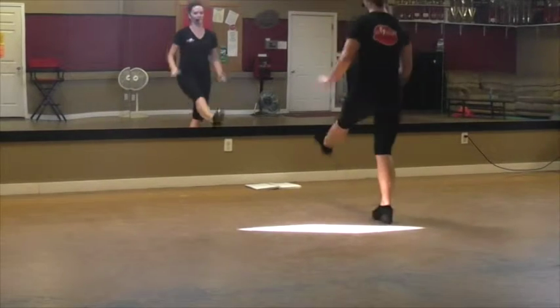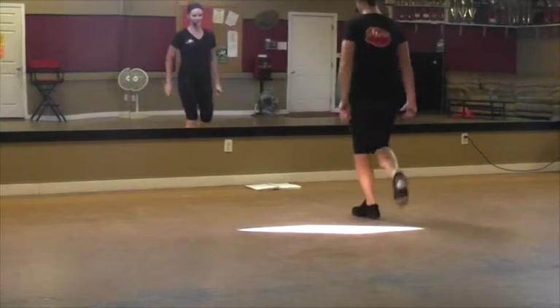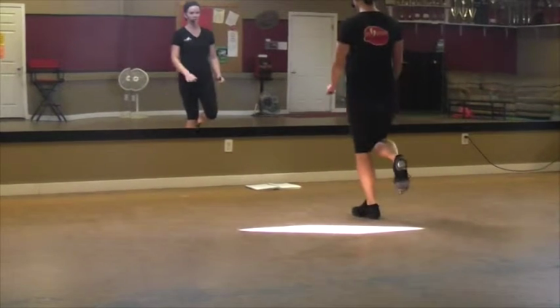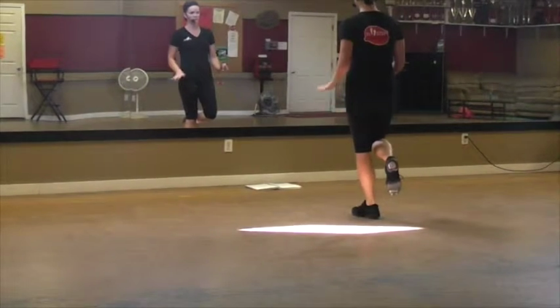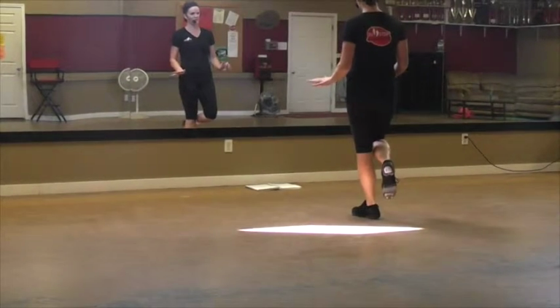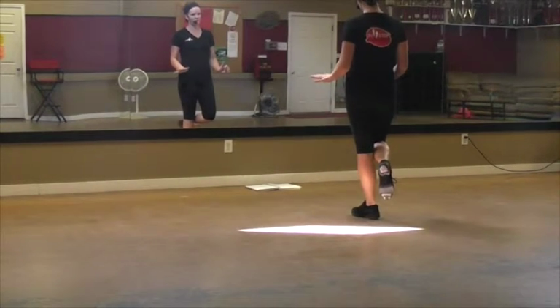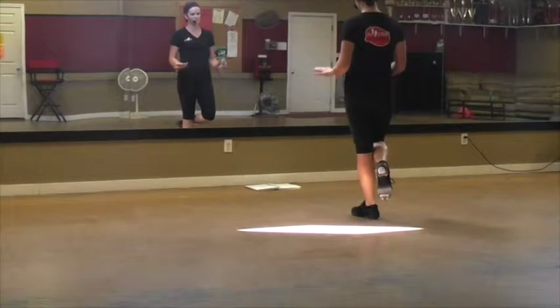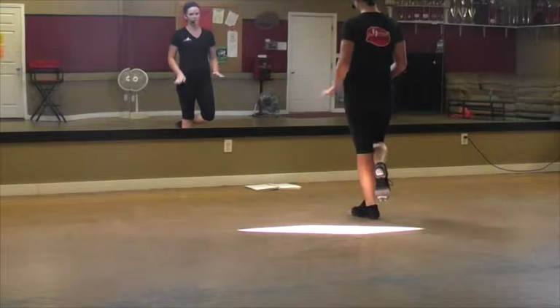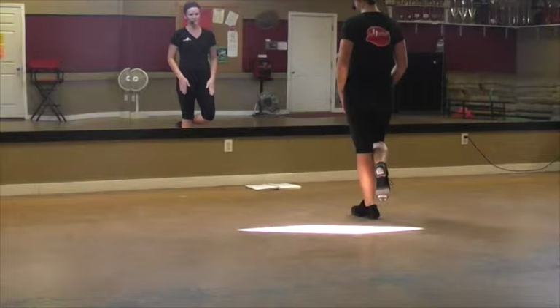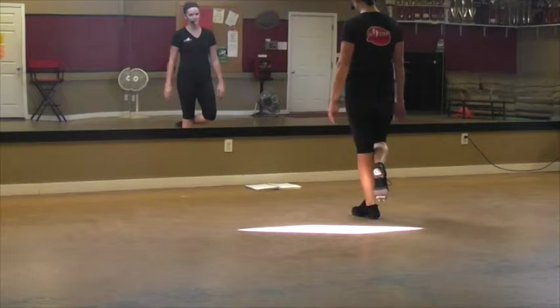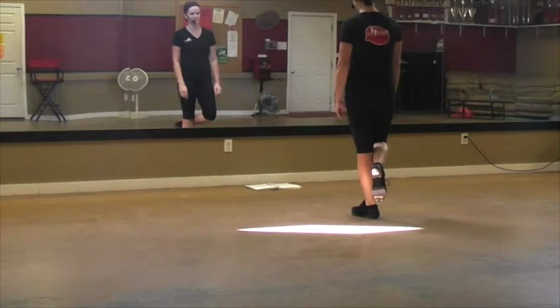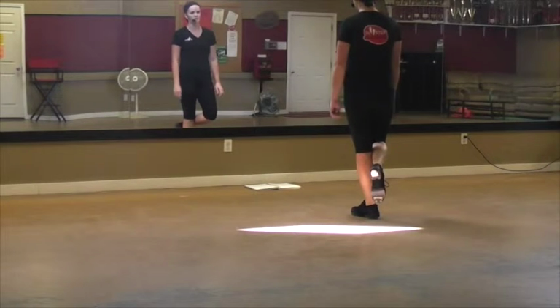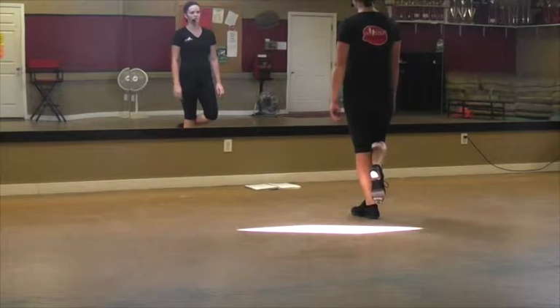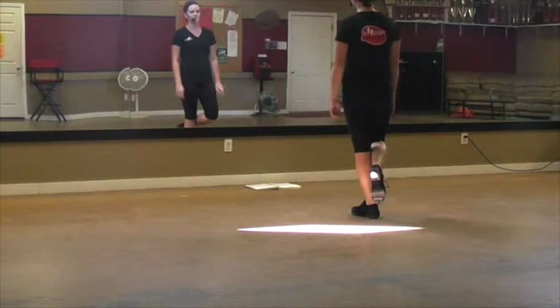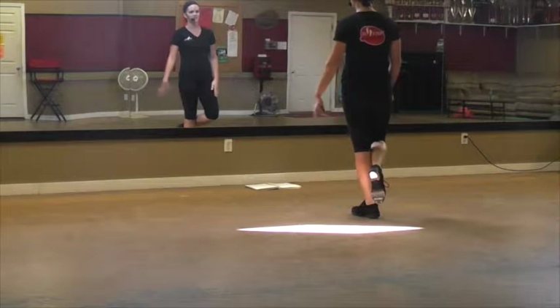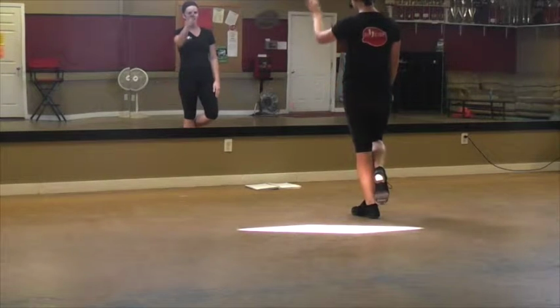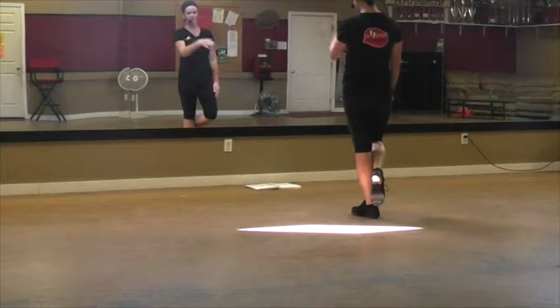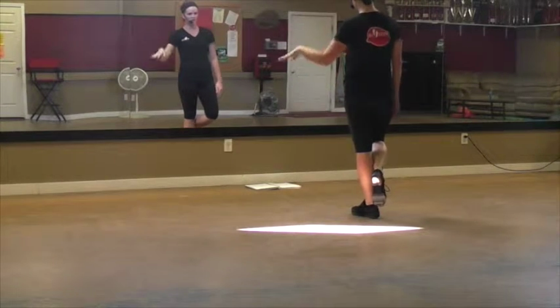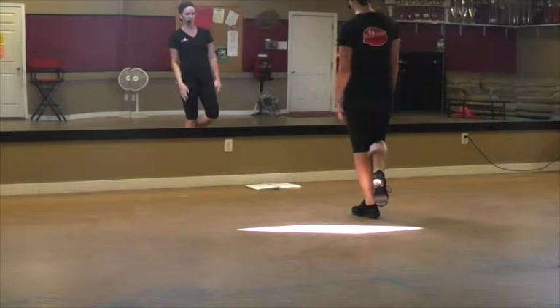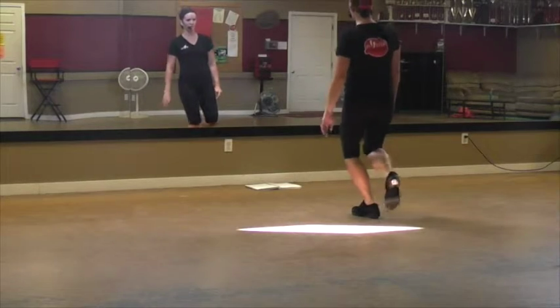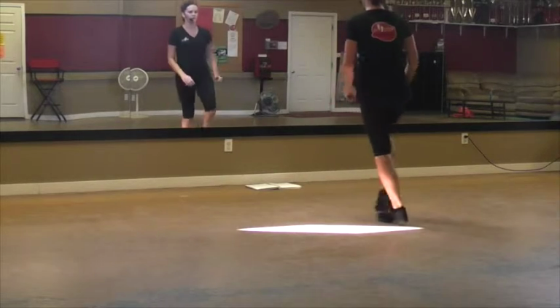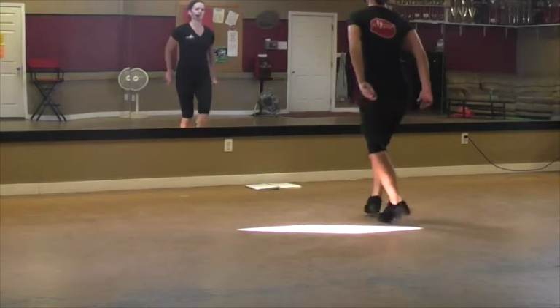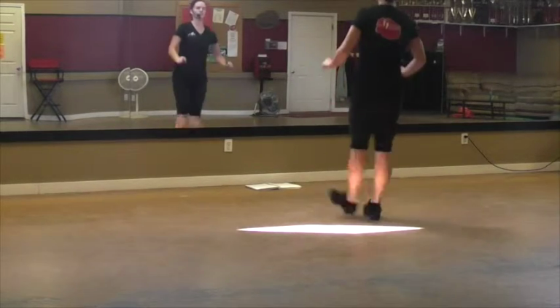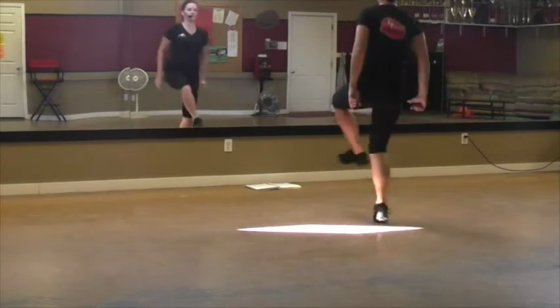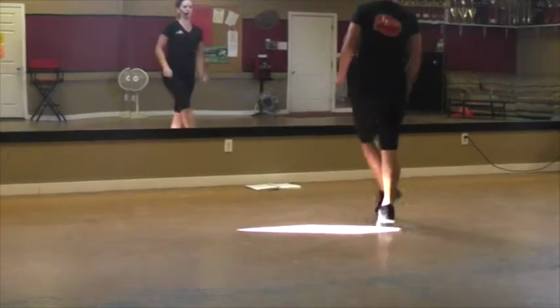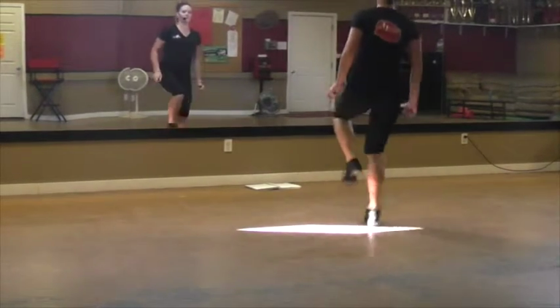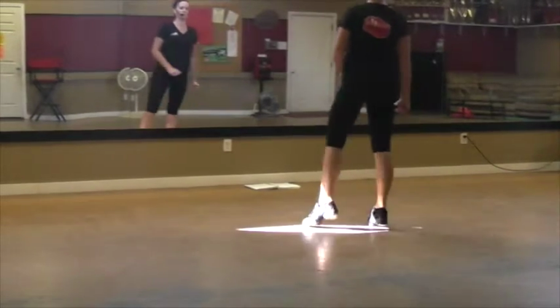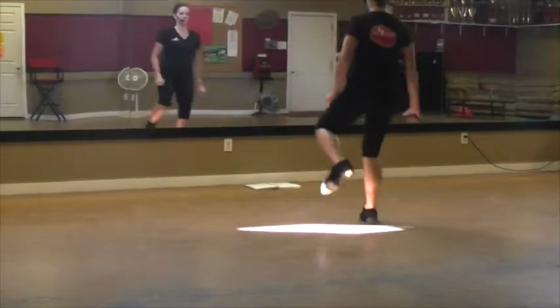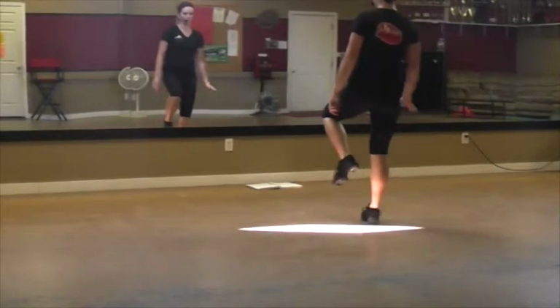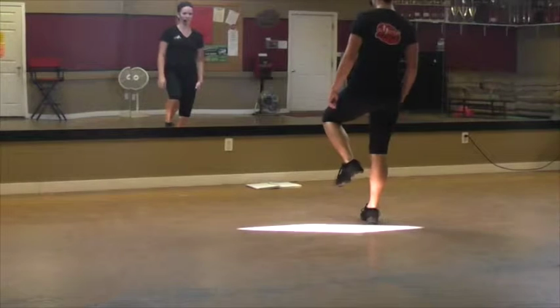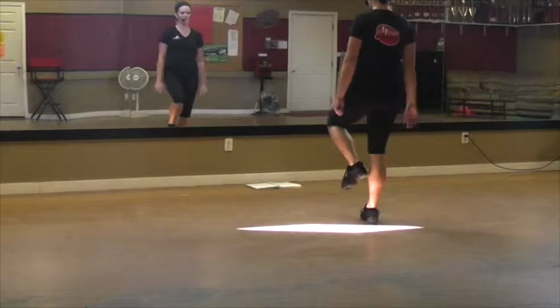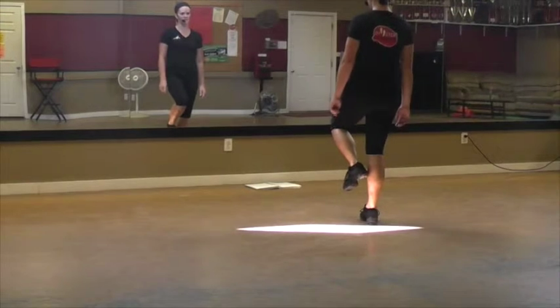So — kick, step. Anytime I'm doing rock steps, most likely they're going to be a kick rock. So then you've got a double scuff — up, touch, touch, like we've done before. Double step, scuff, up, touch, touch. Make sure you're sliding on the other side.